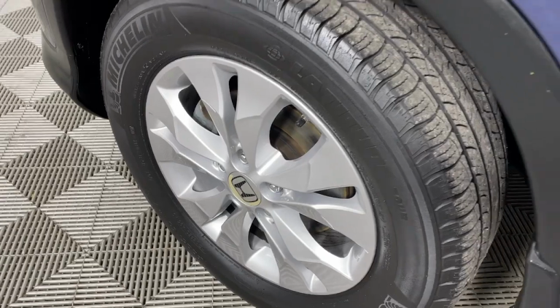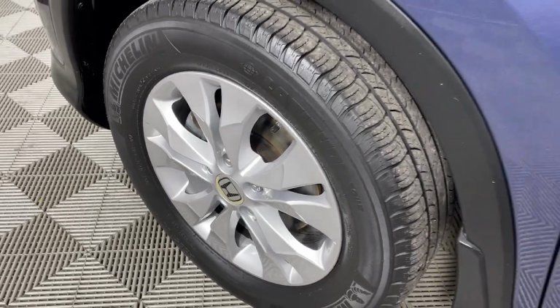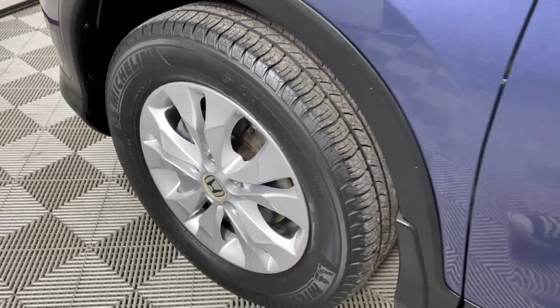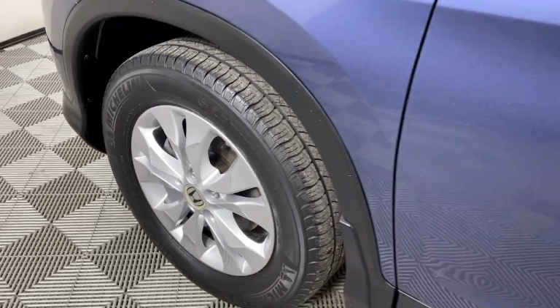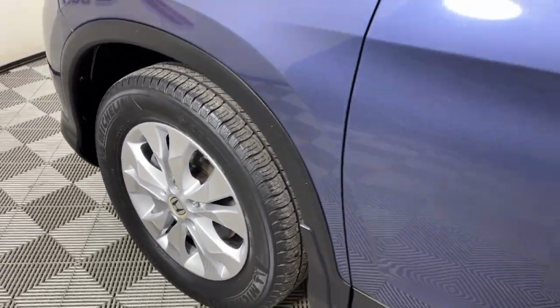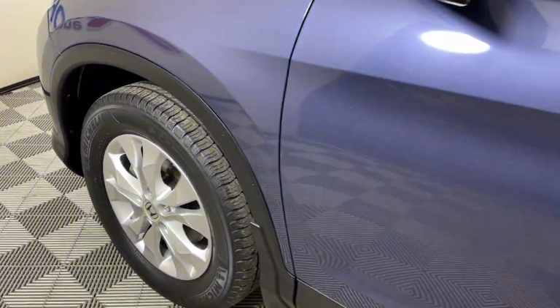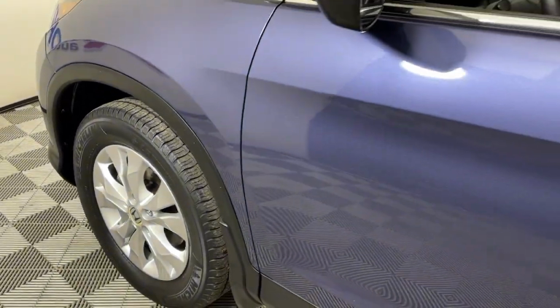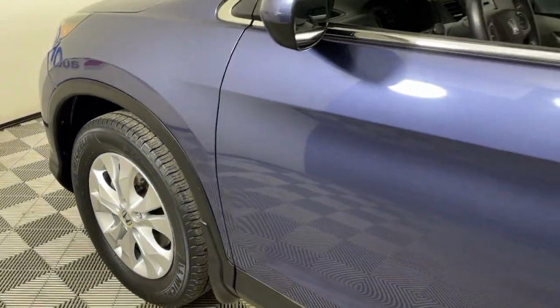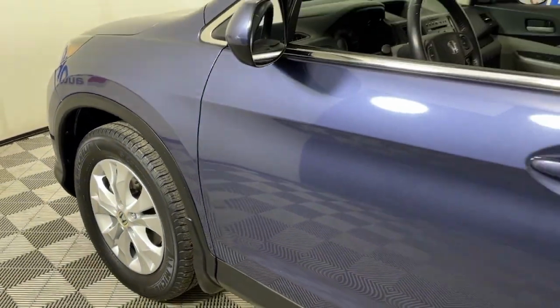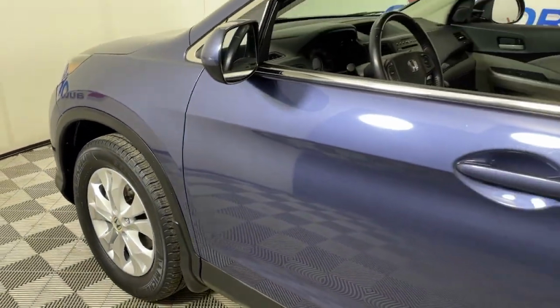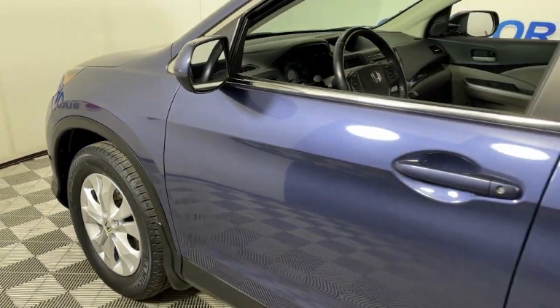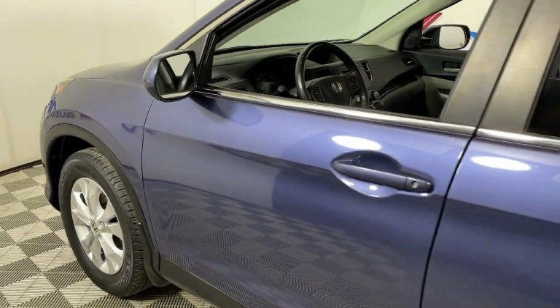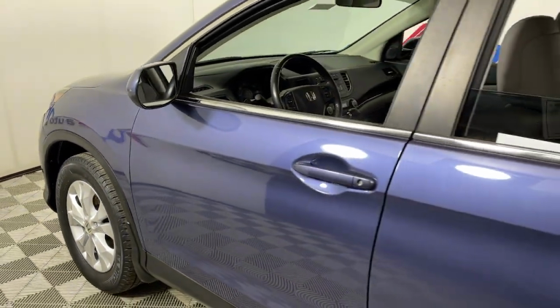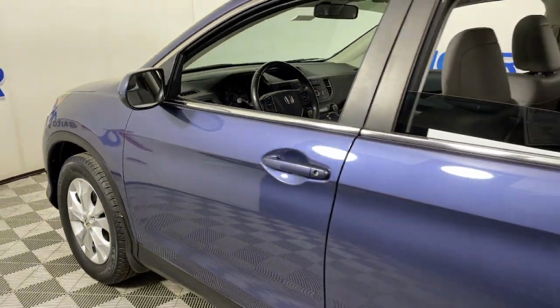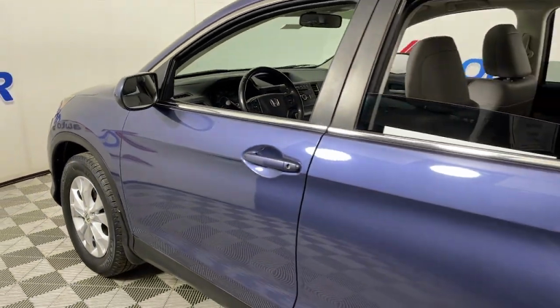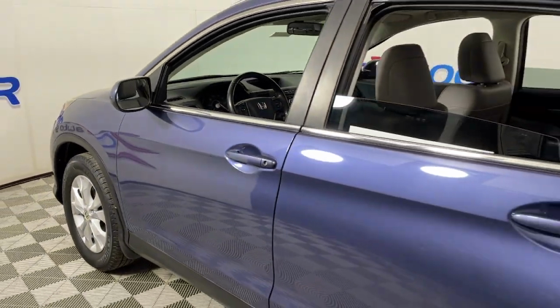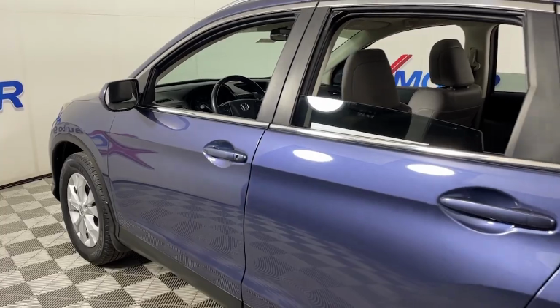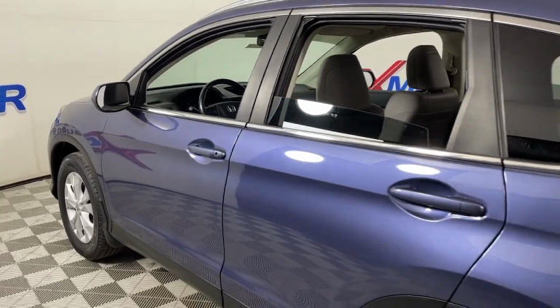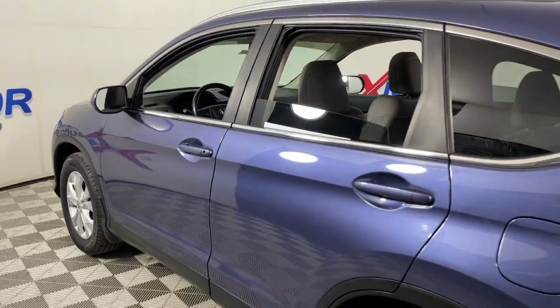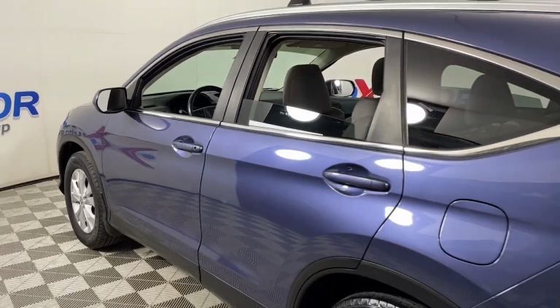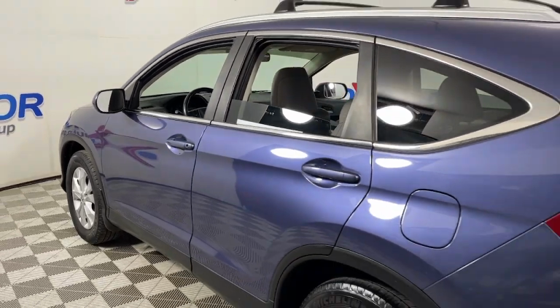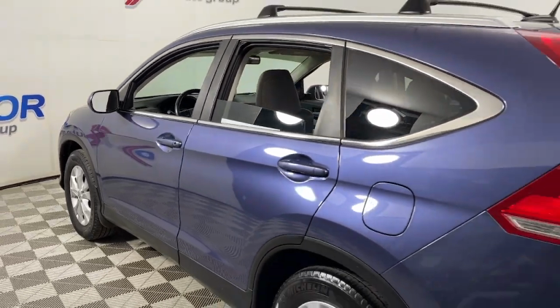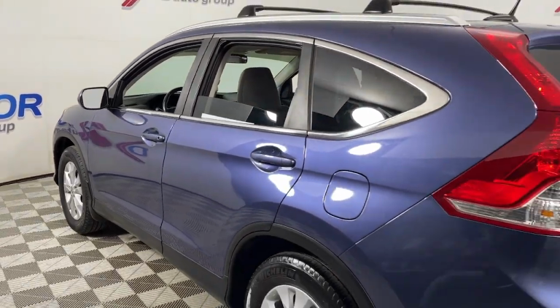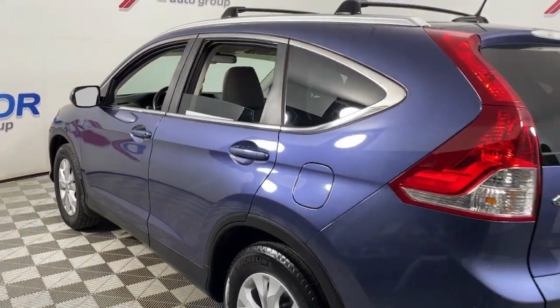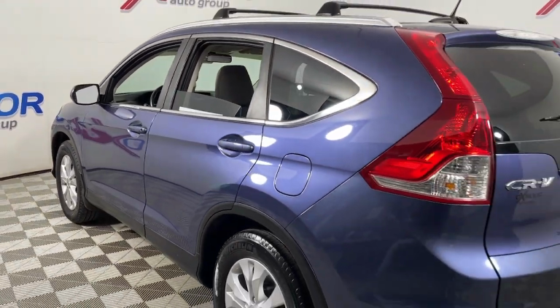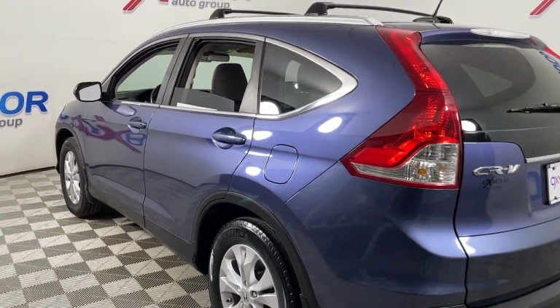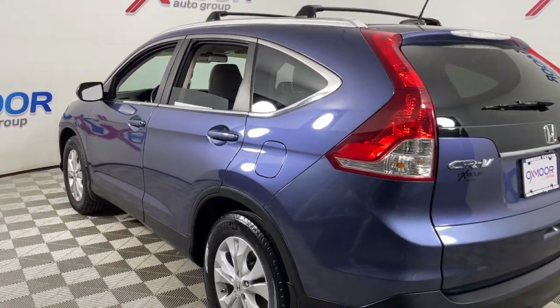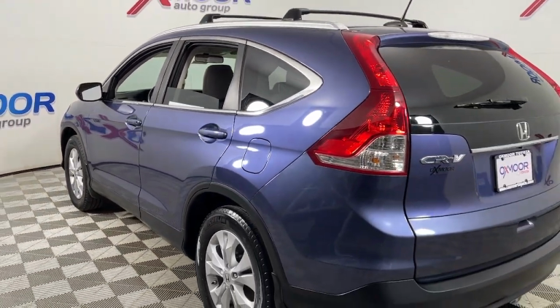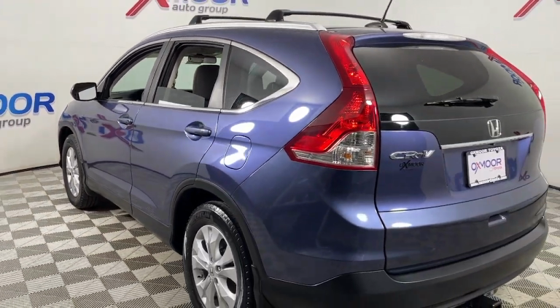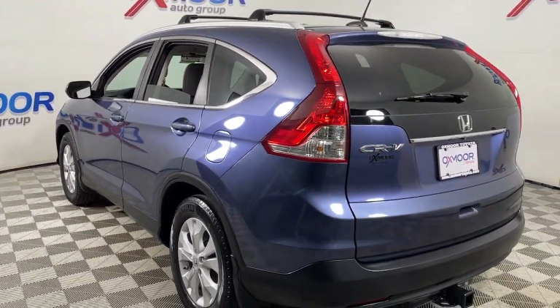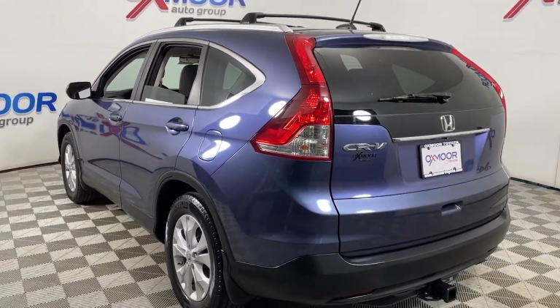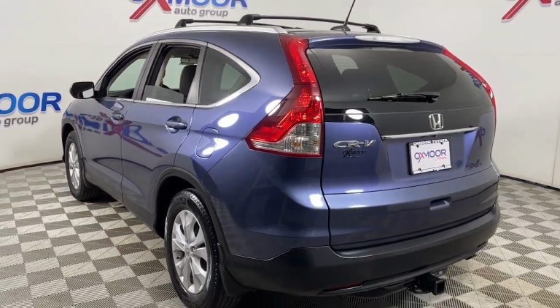Take a moment to check out the 2013 Honda CR-V. With less than 100,000 miles on the odometer, this vehicle stands out from the rest.